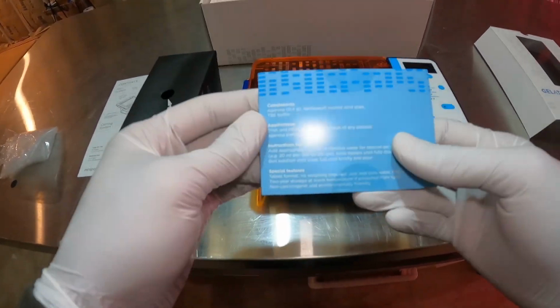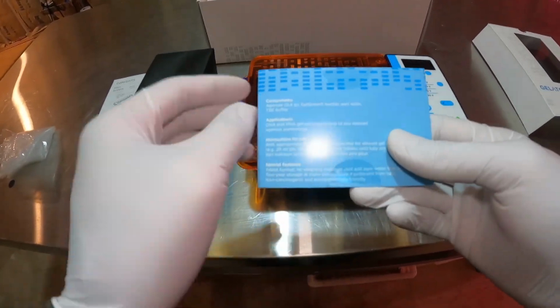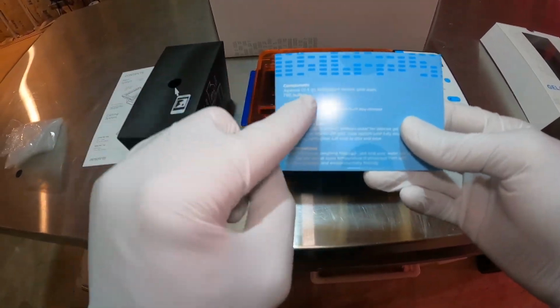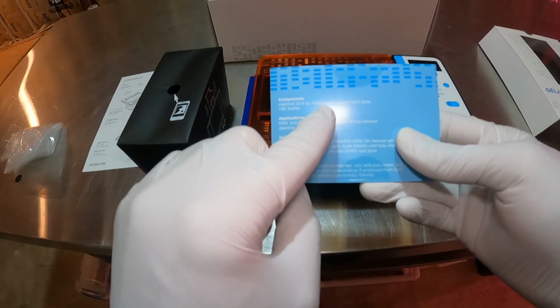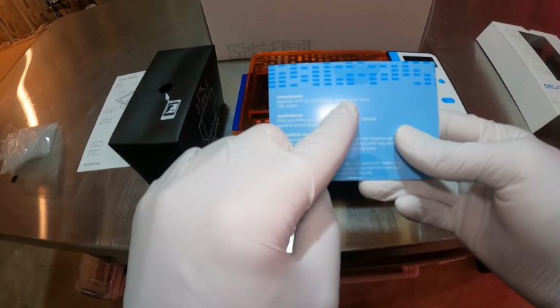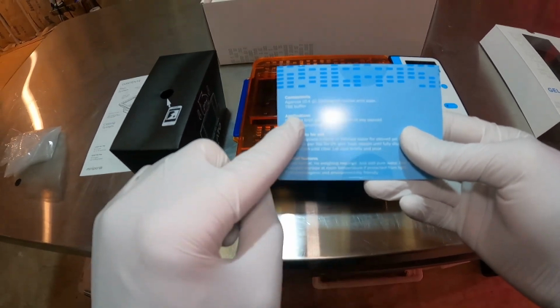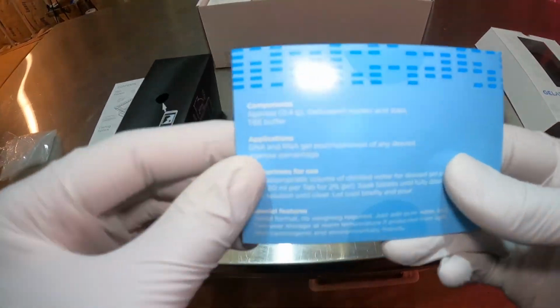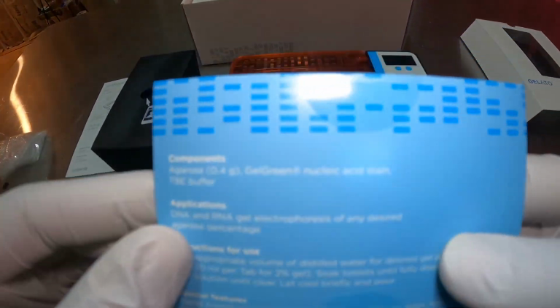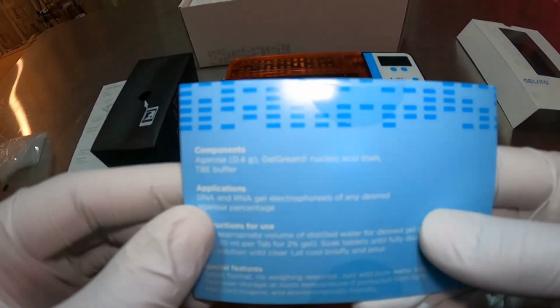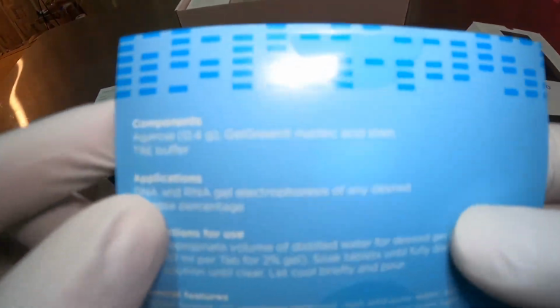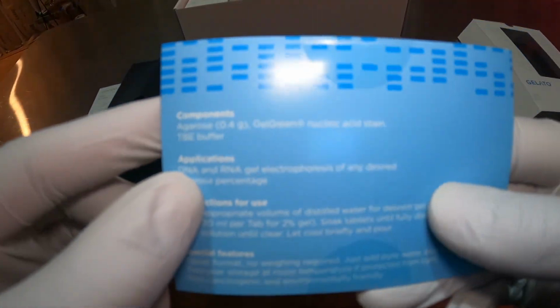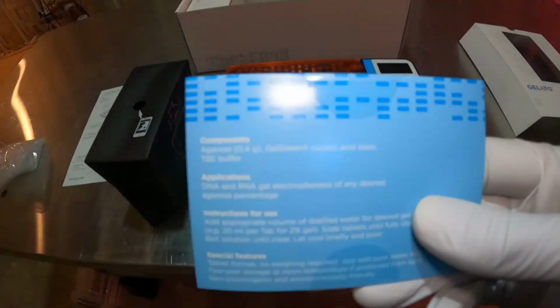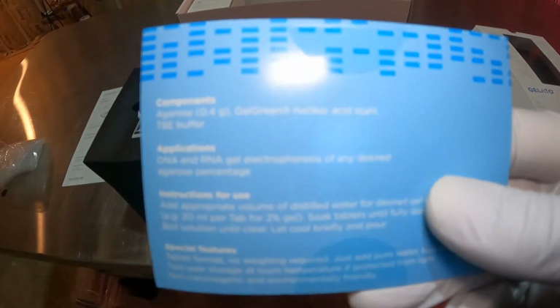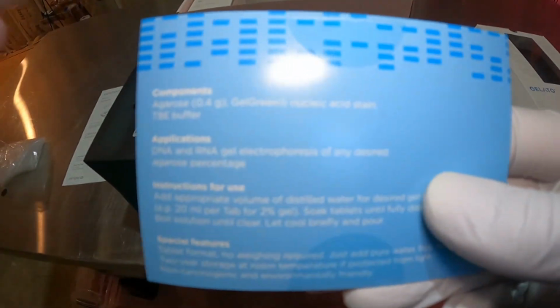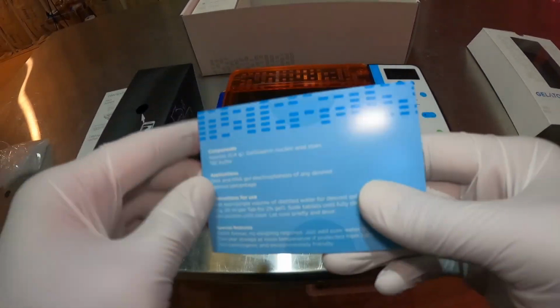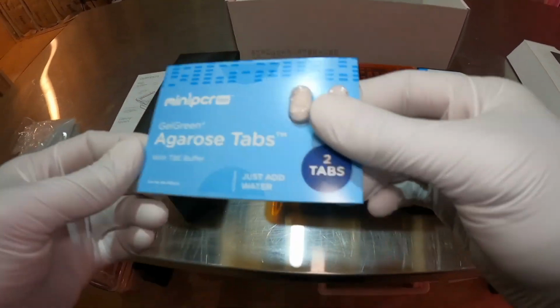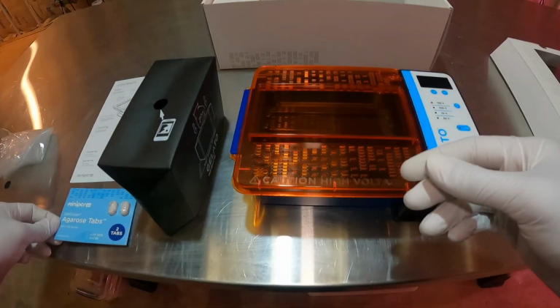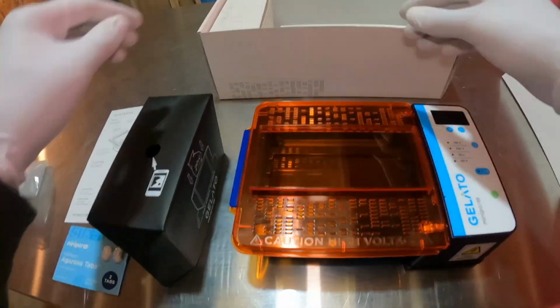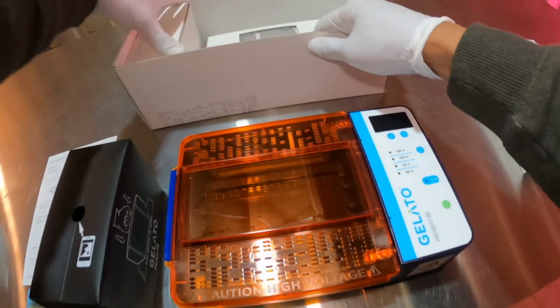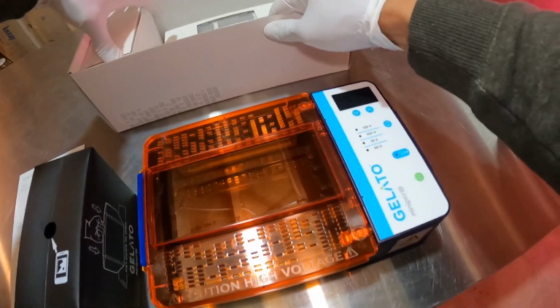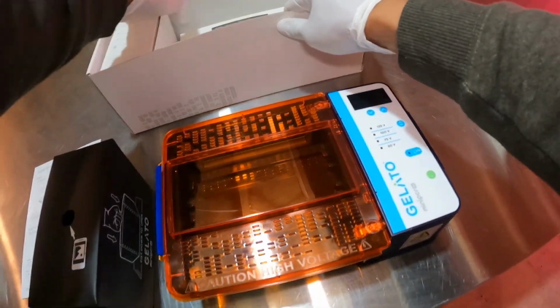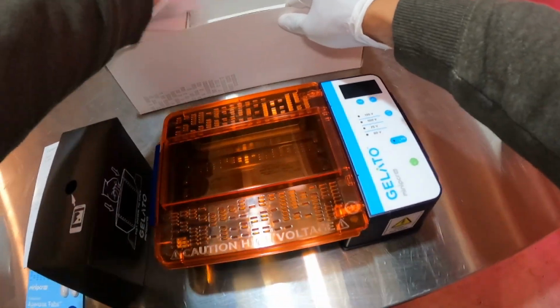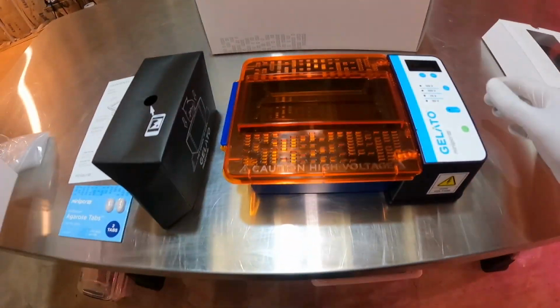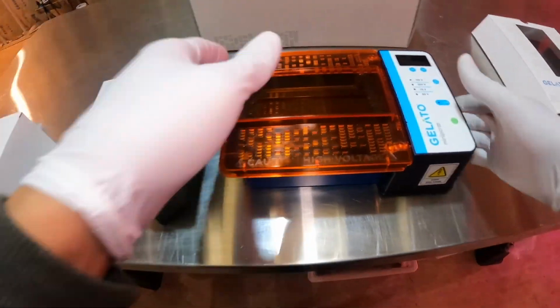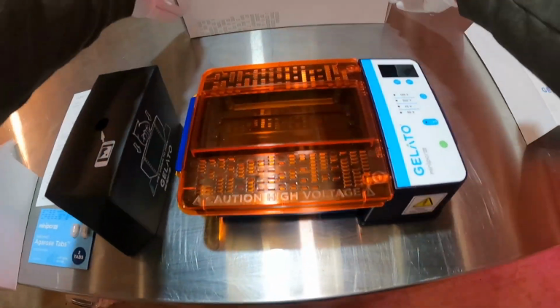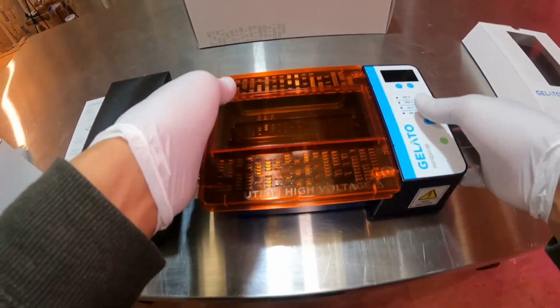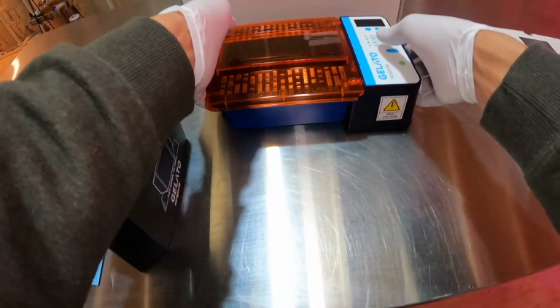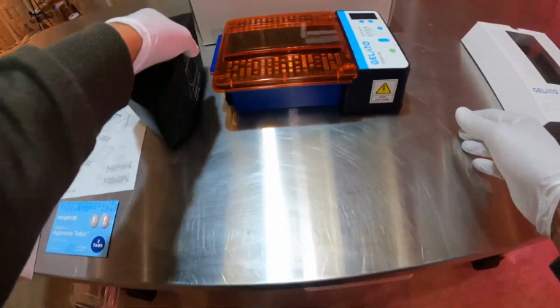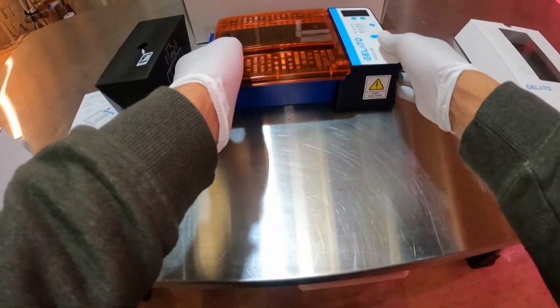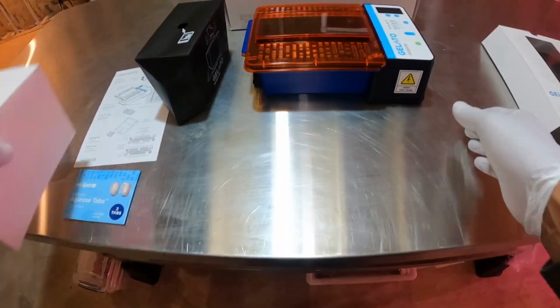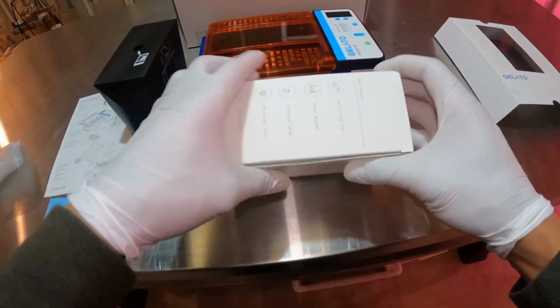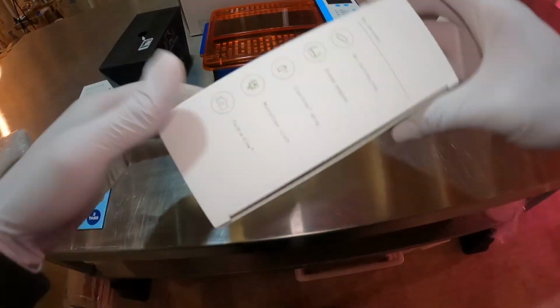I really like these gel tabs. I got to use them and we'll see at the end of the video. They have the DNA stain — they have the TBE already in it. All you have to do is mix in water, and it's so efficient.